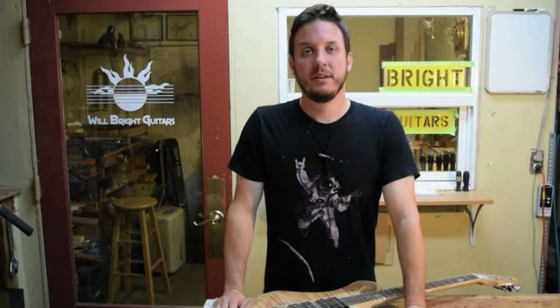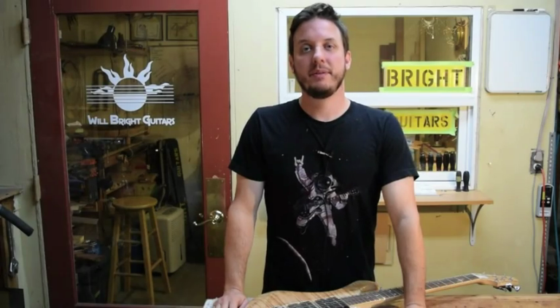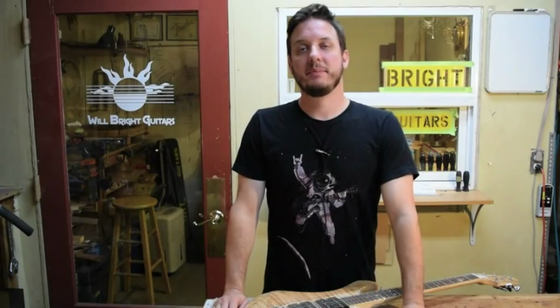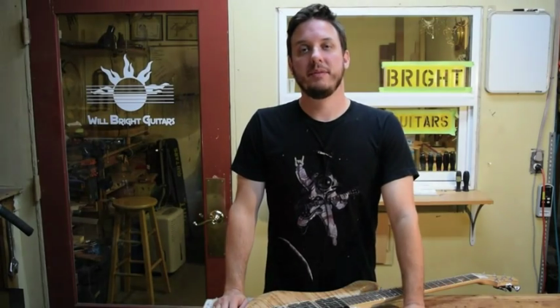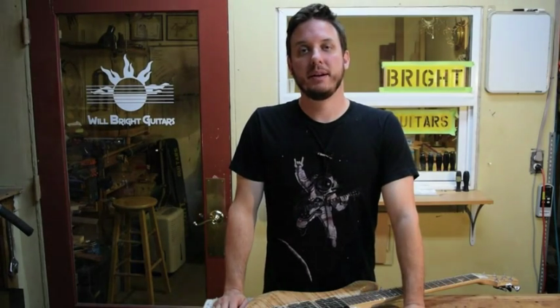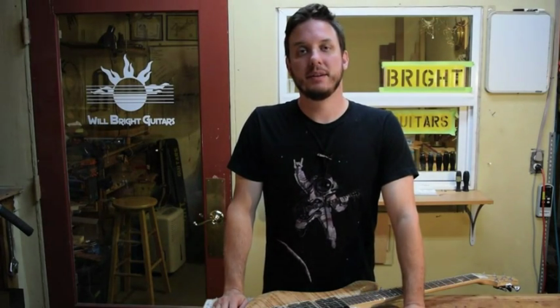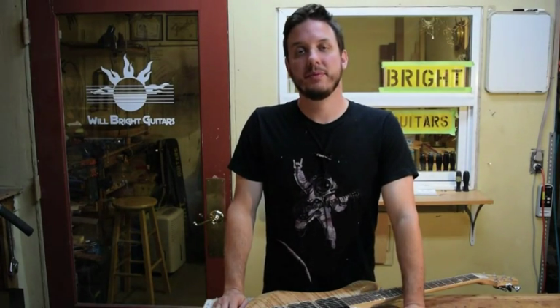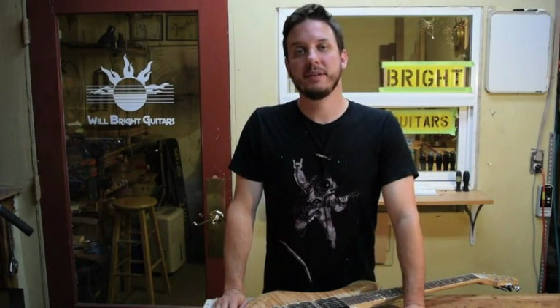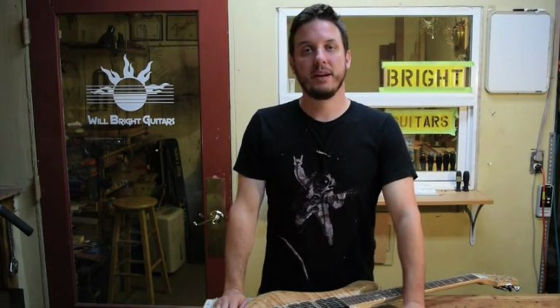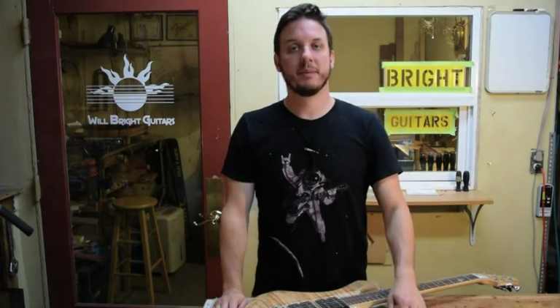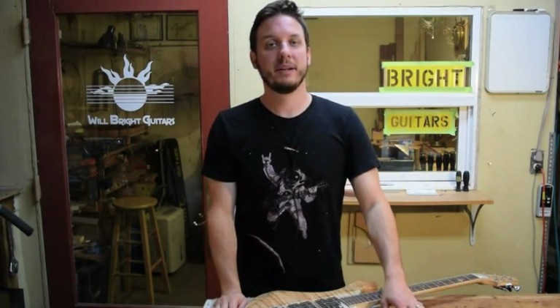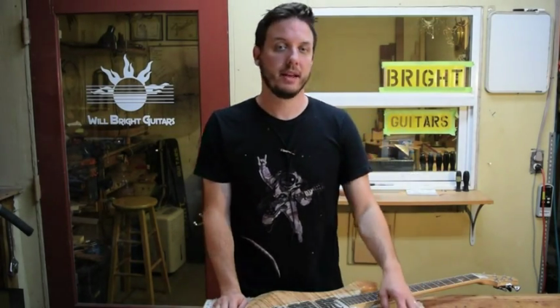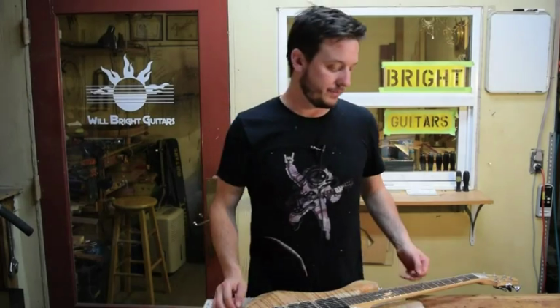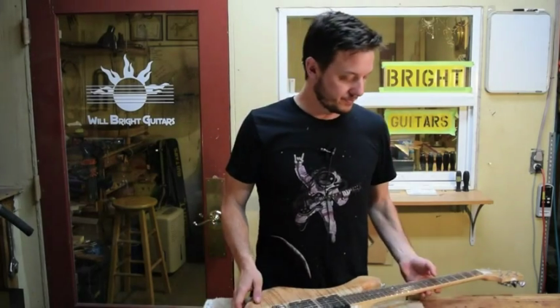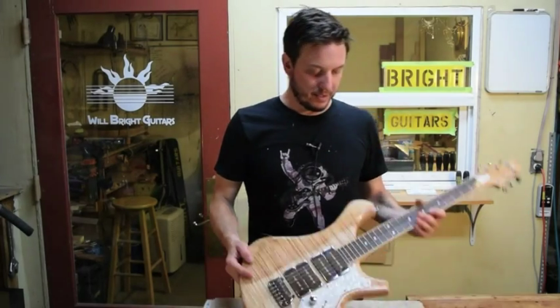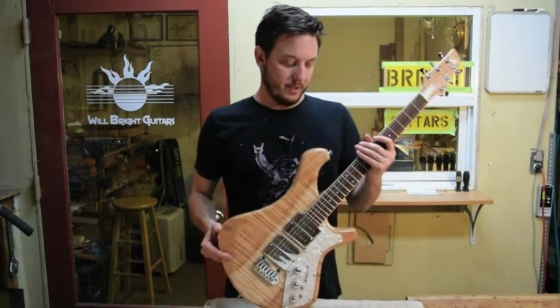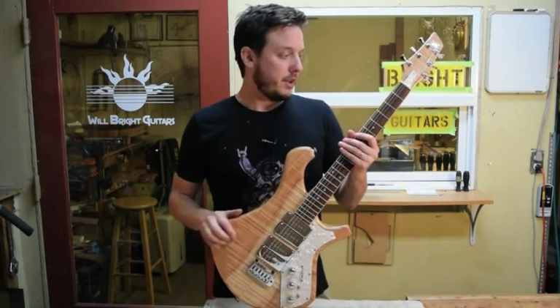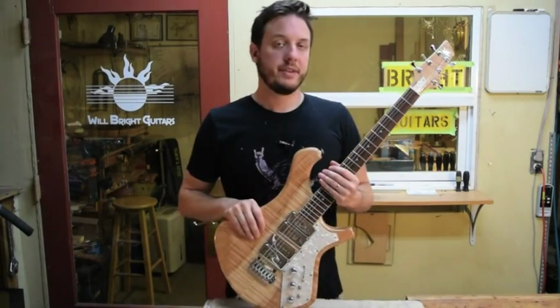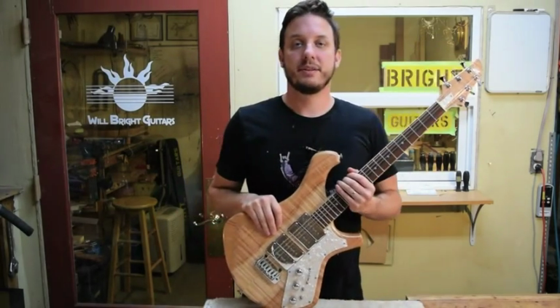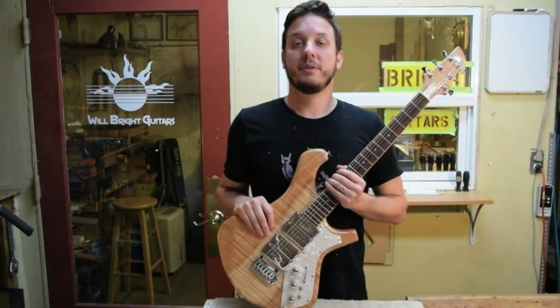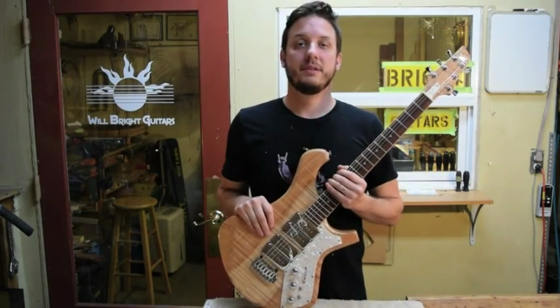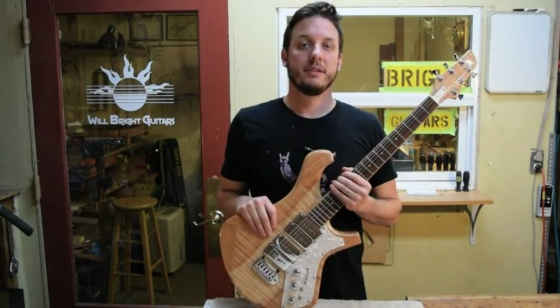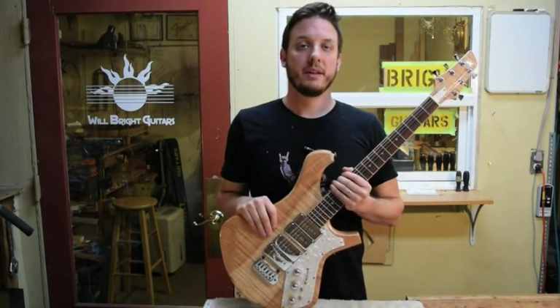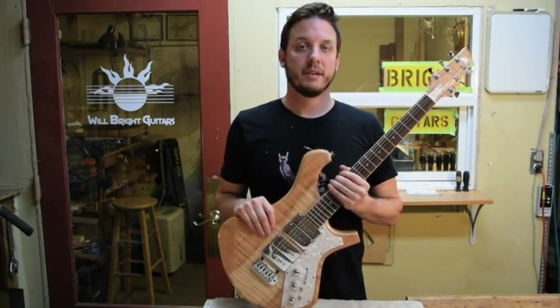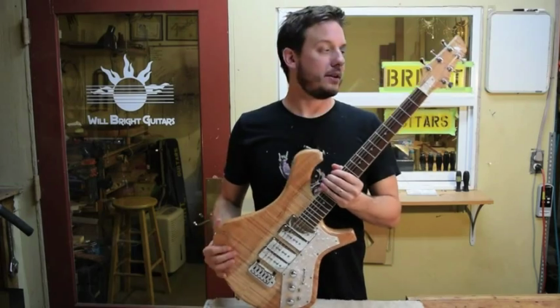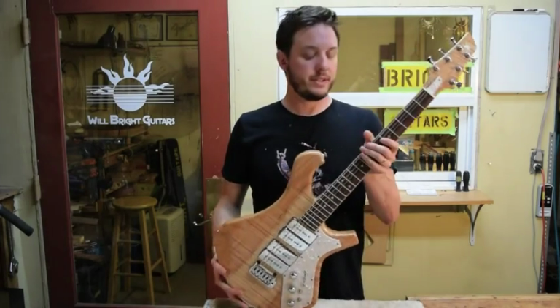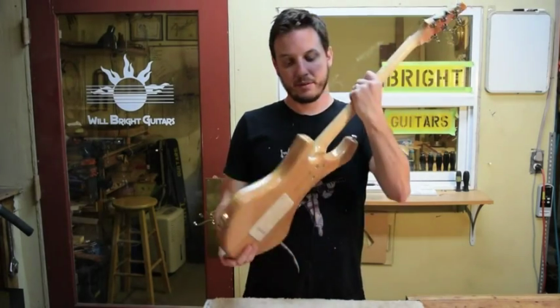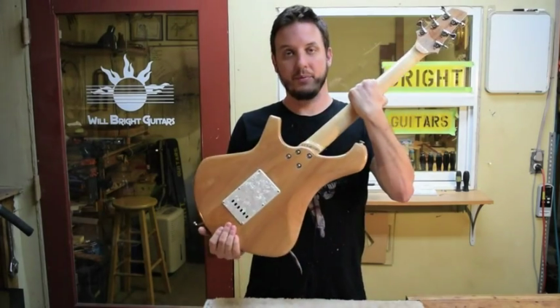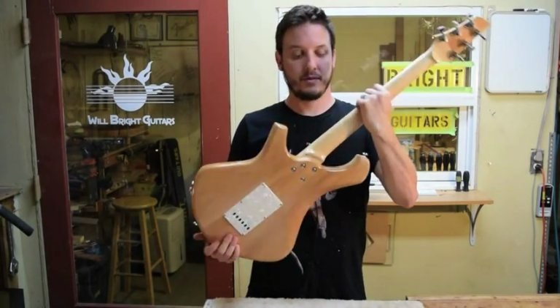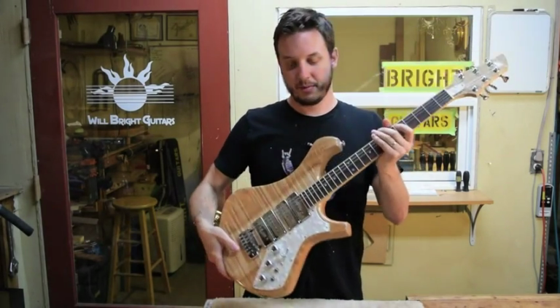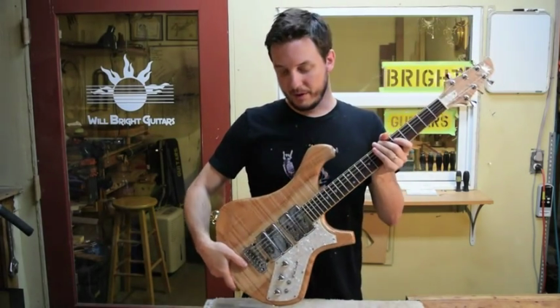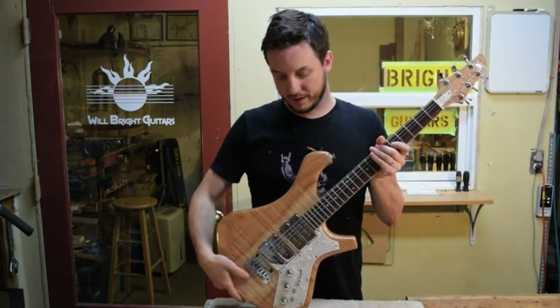Hey everyone, it's Will Bright at Bright Guitars. We're in the shop today to talk about my Wedge Fit Neck Joint. The Wedge Fit Neck Joint is a bolt-on joint that I use on my electric guitars. This here is one of my Sabertooth model guitars.